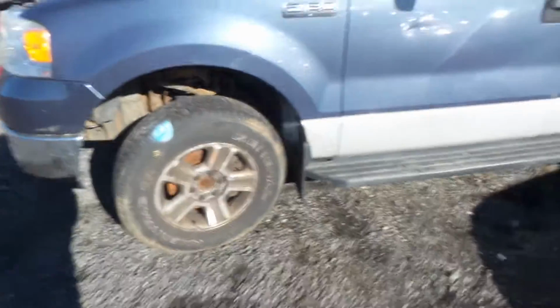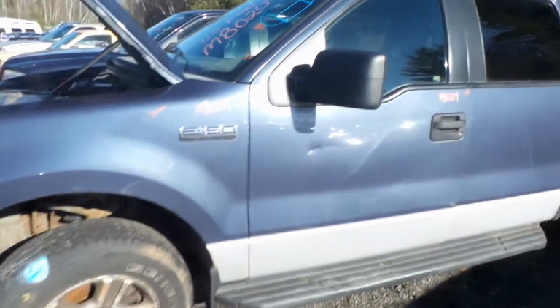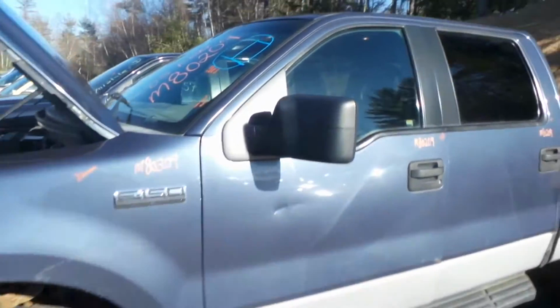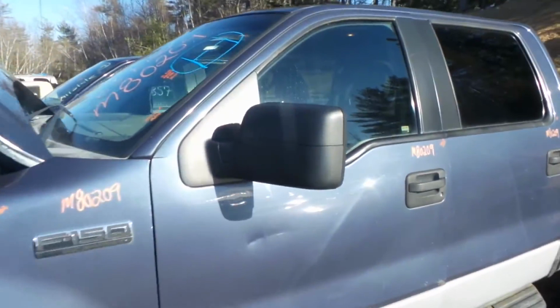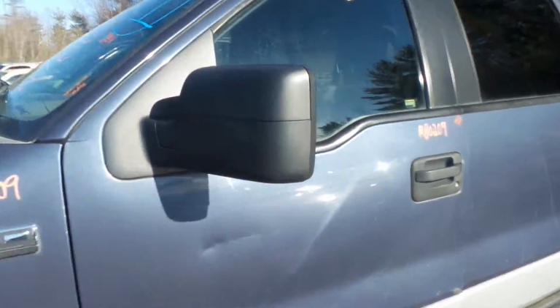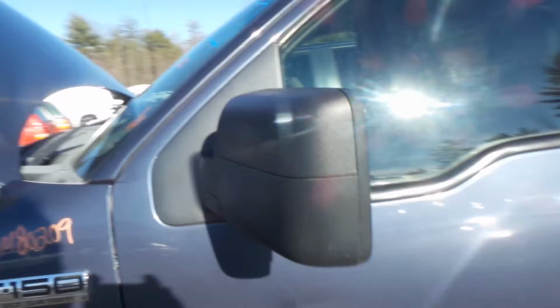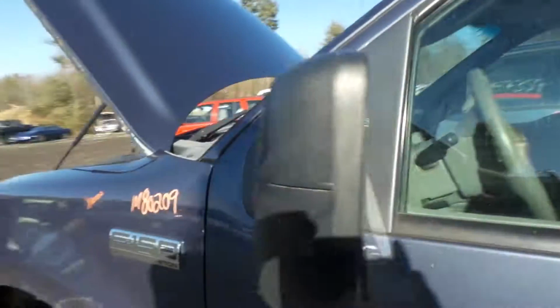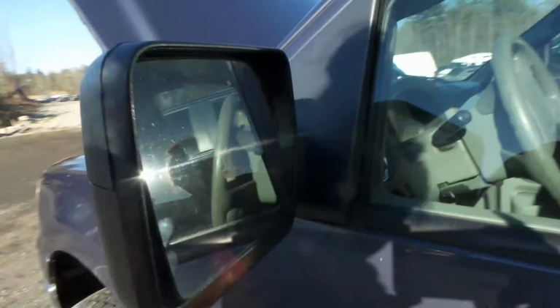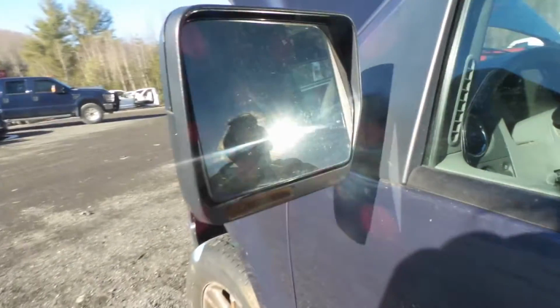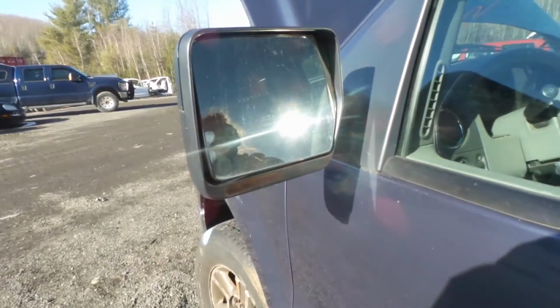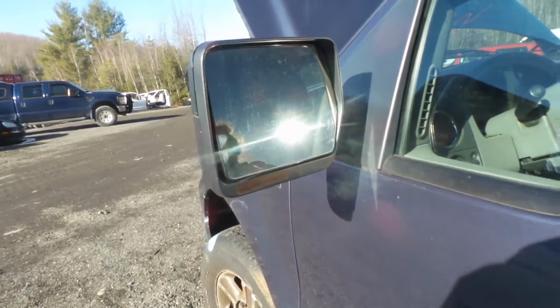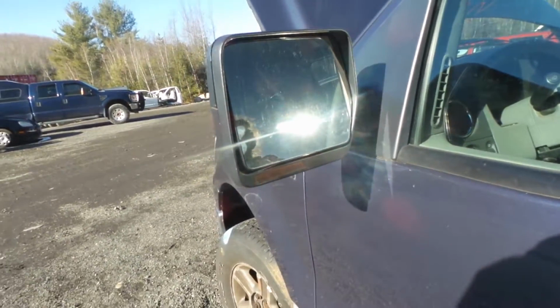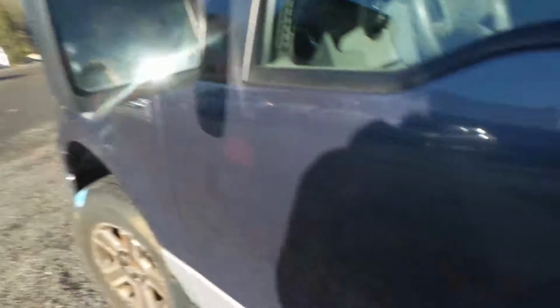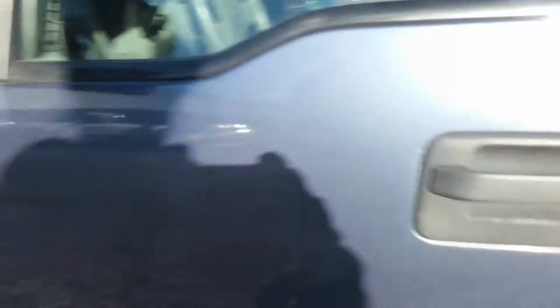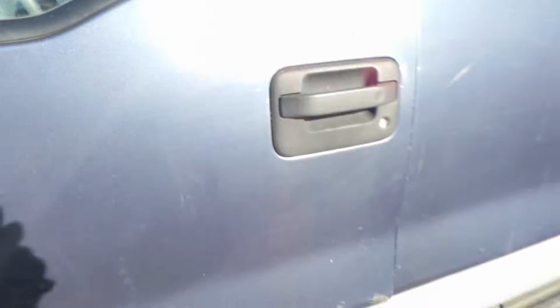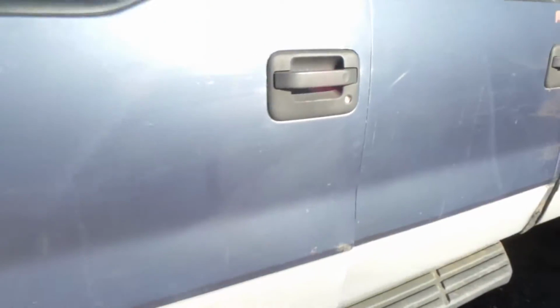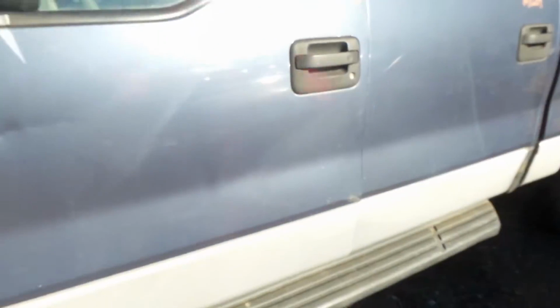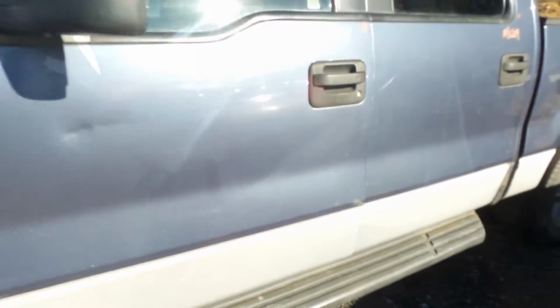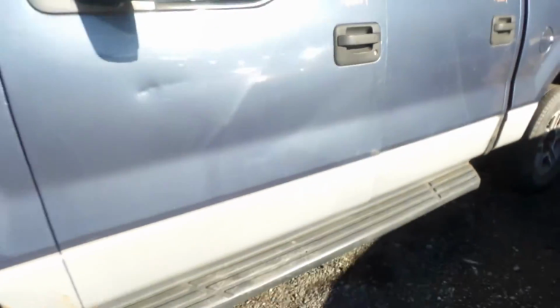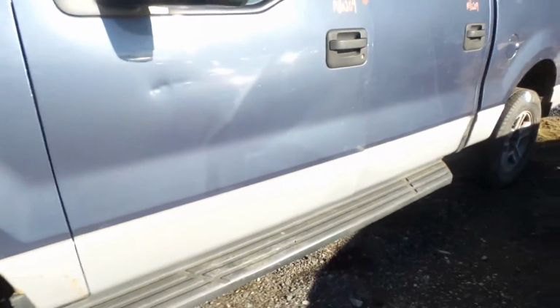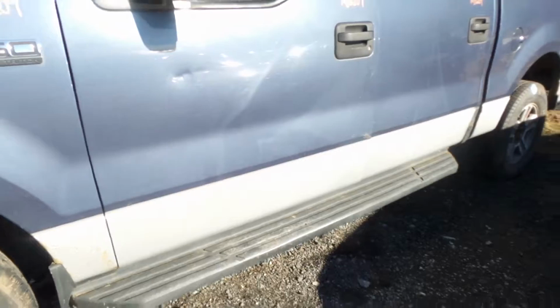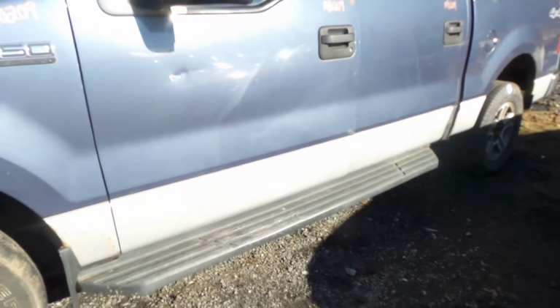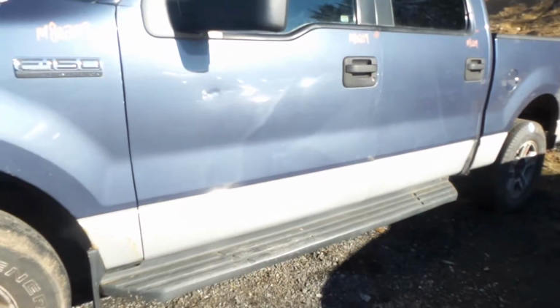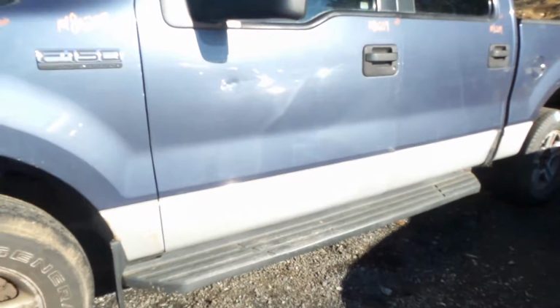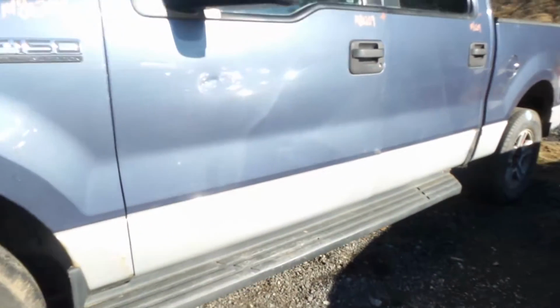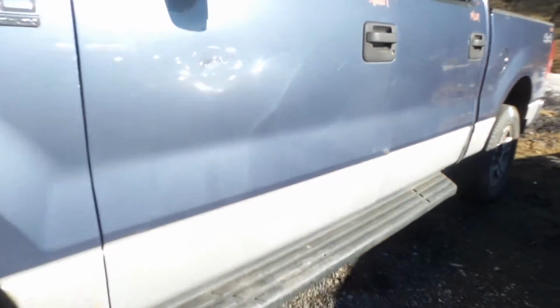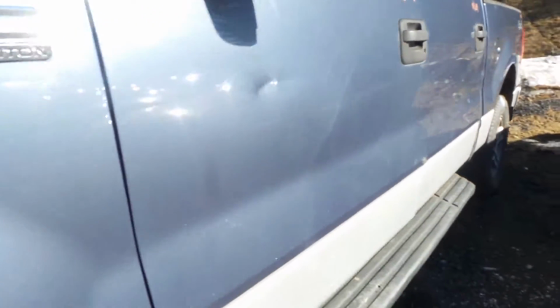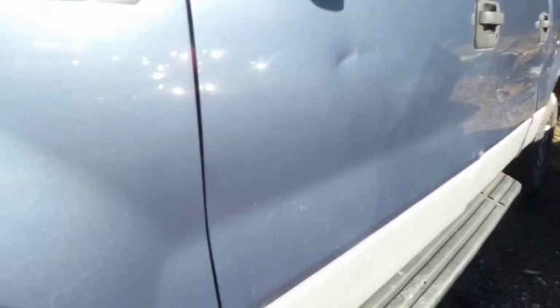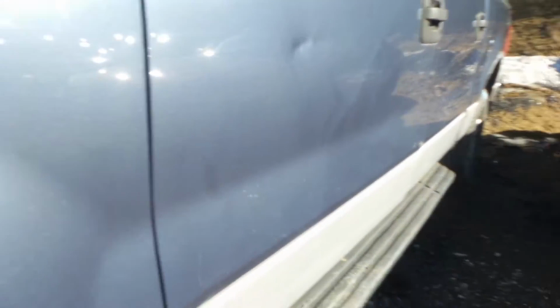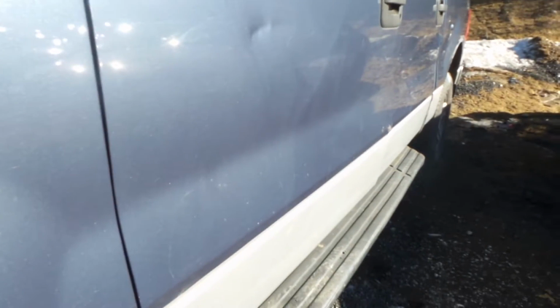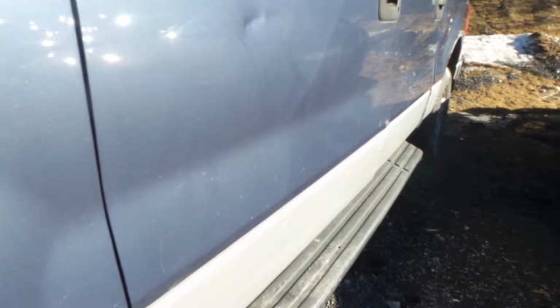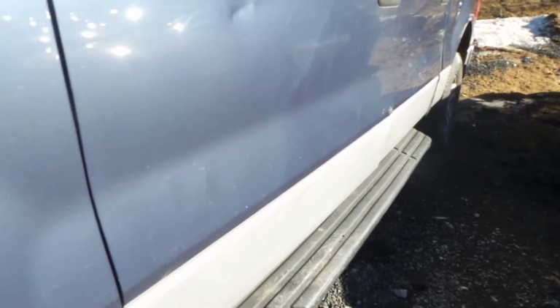We have a good black textured power mirror that is also heated and comes with a turn signal. The driver's side door does have a one and a half hour dent. For the year, this door is in great shape.